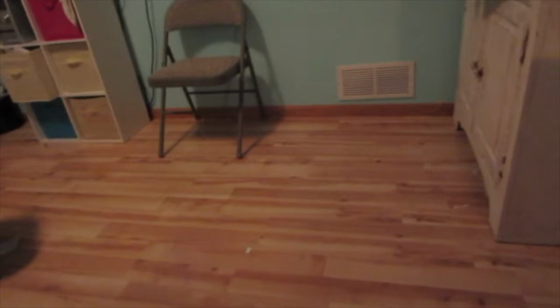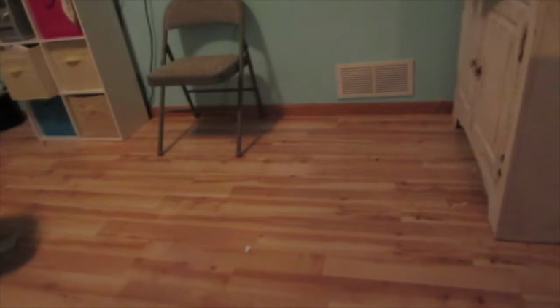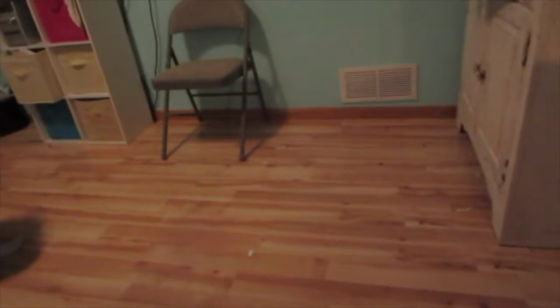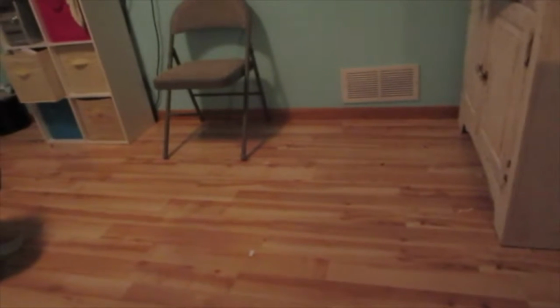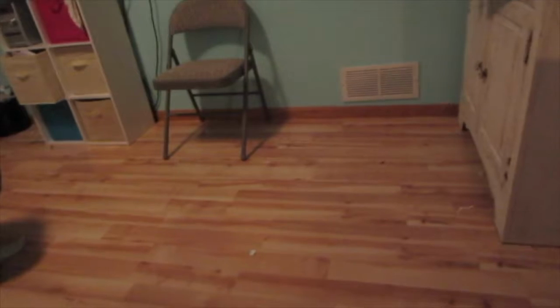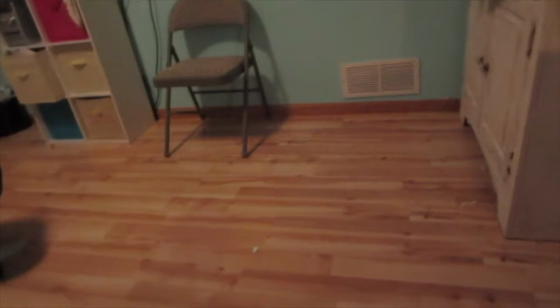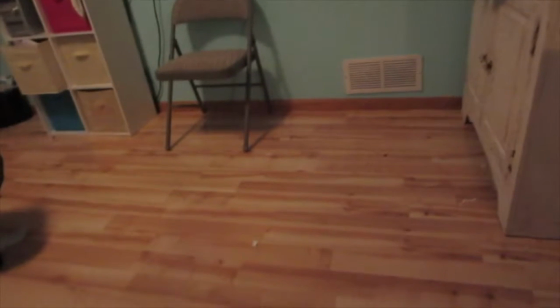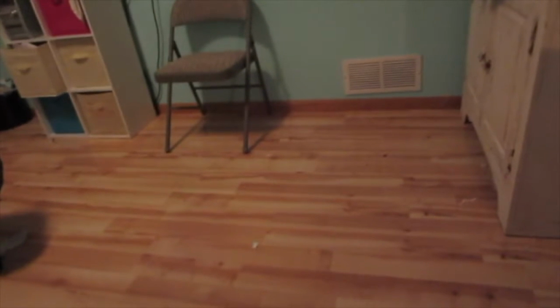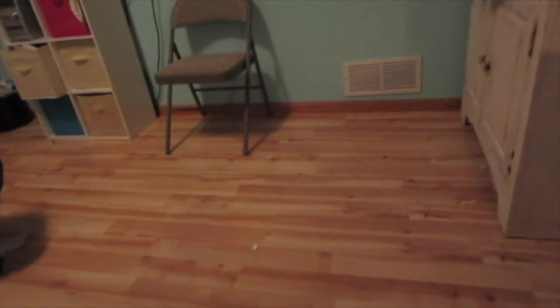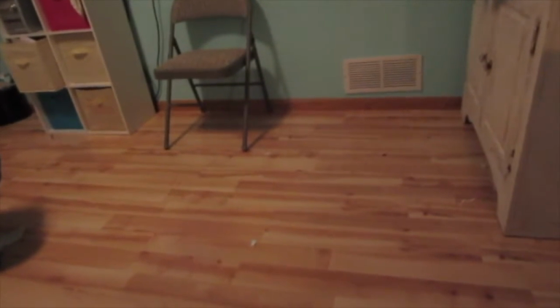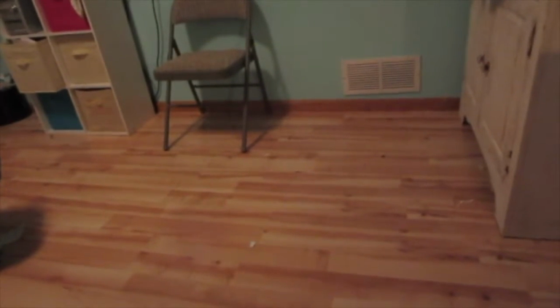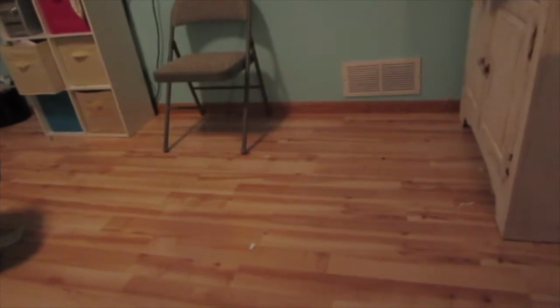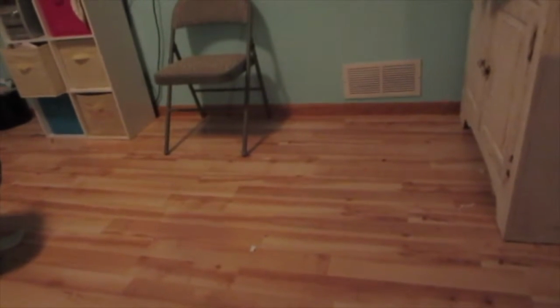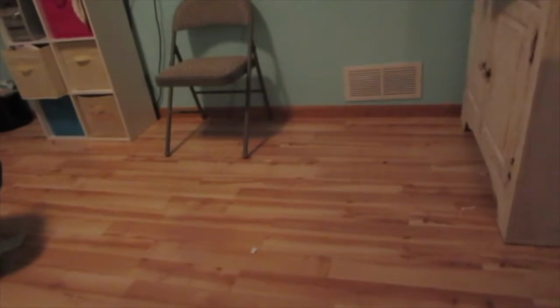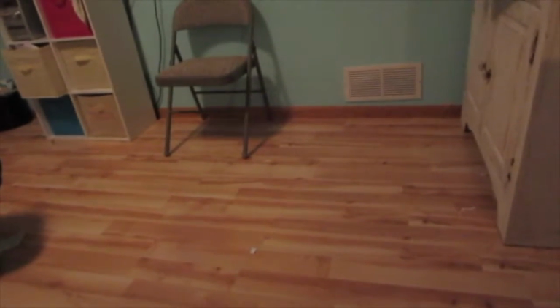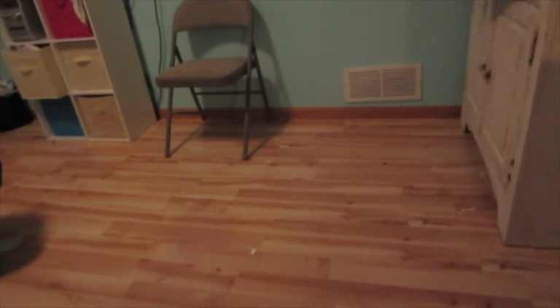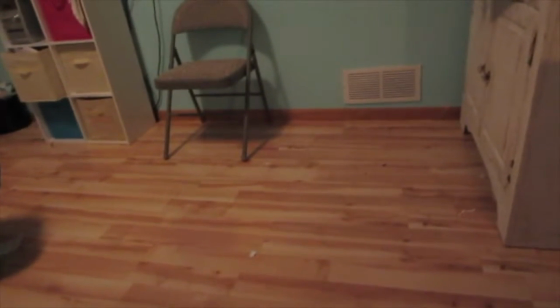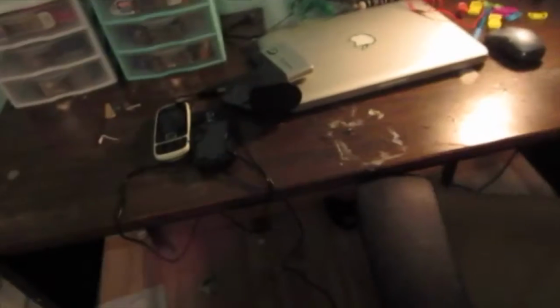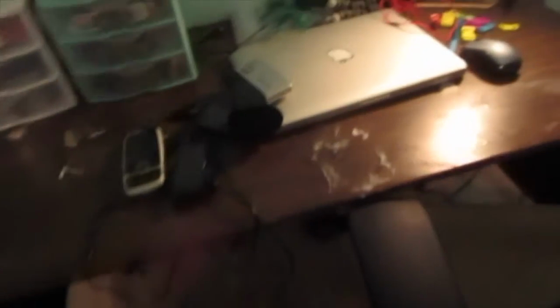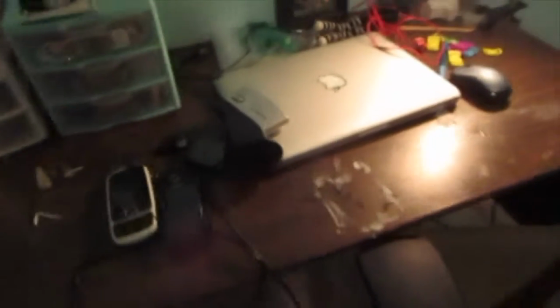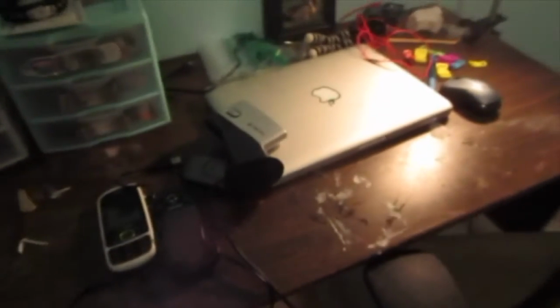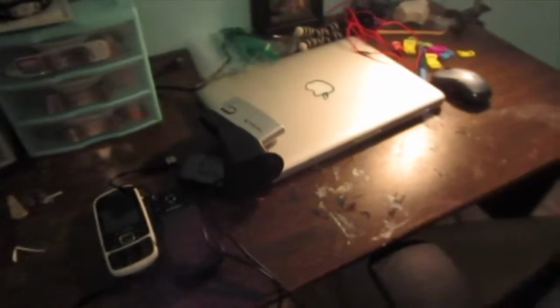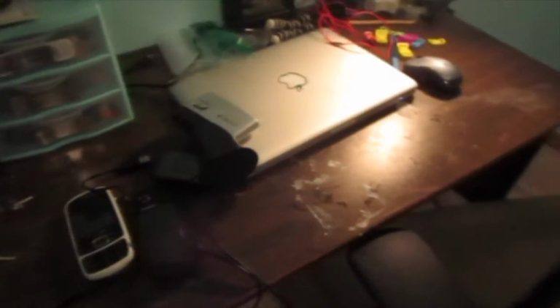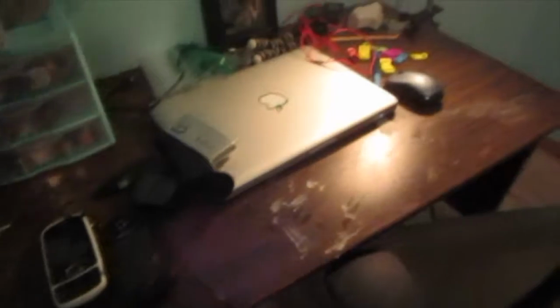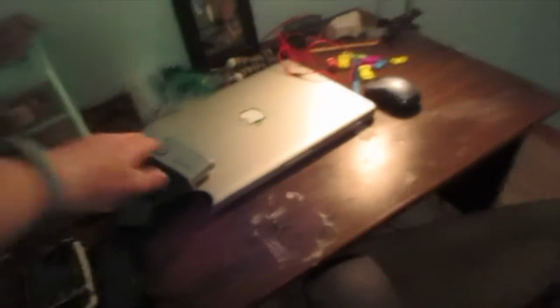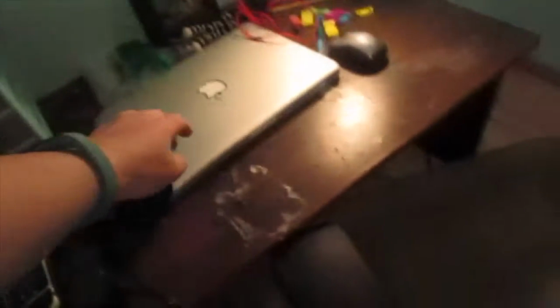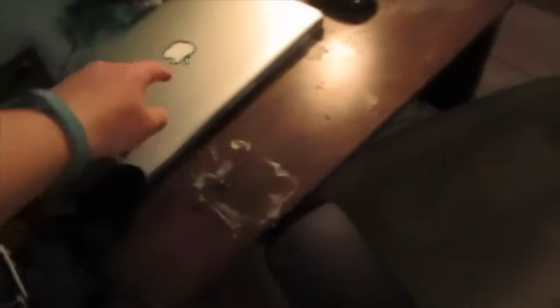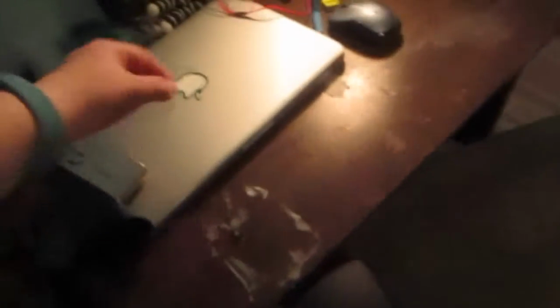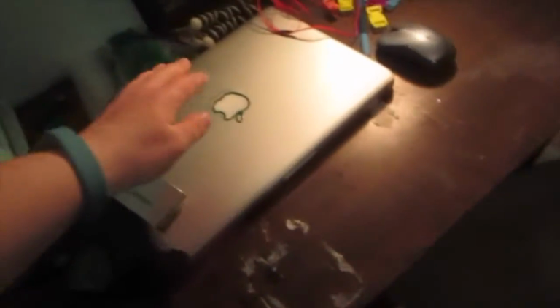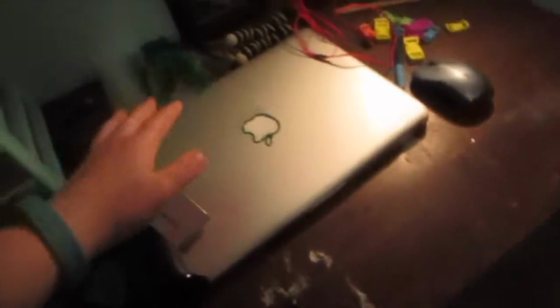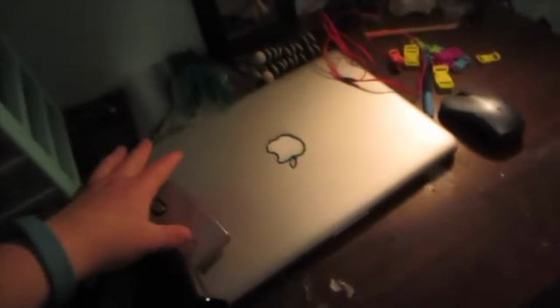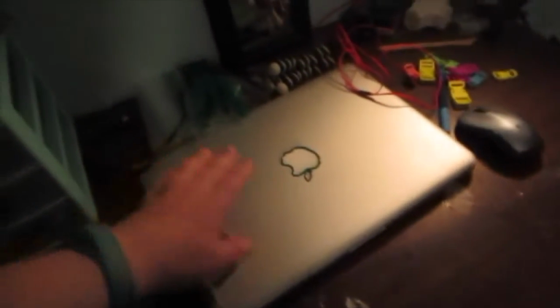Hey Crazy Club, so today I'll be doing a room tour of my room, so let's get started. All right guys, let's start — here is my desk, we're going to do a tour of my desk.